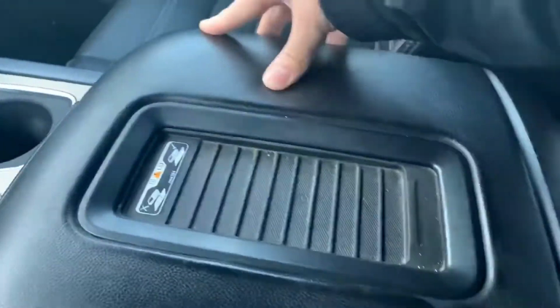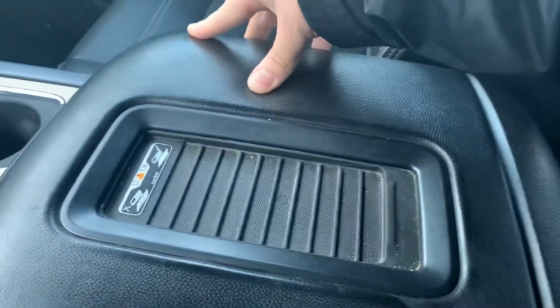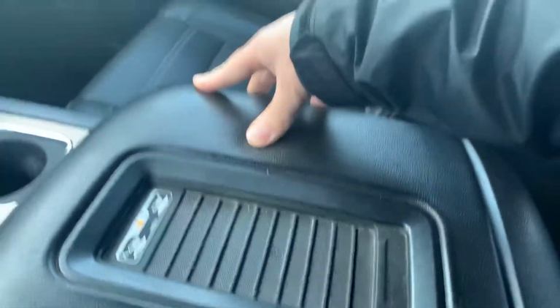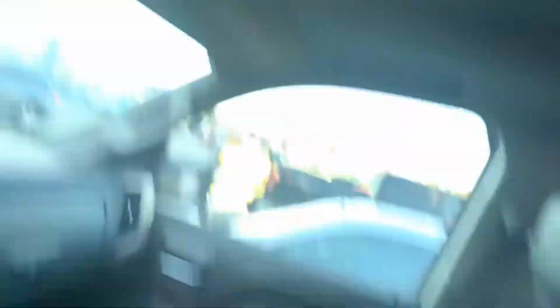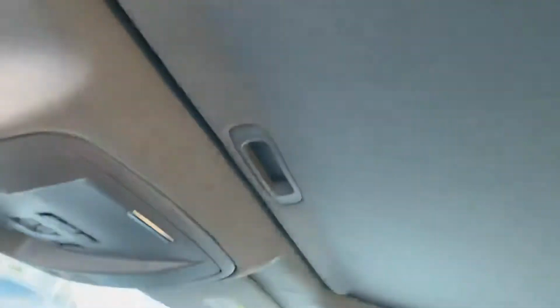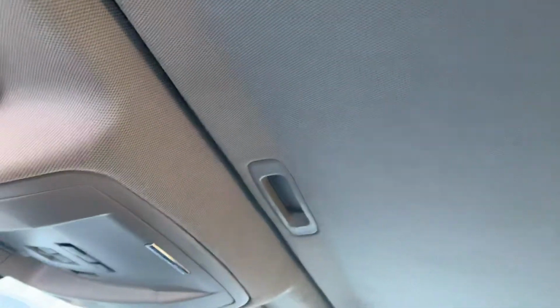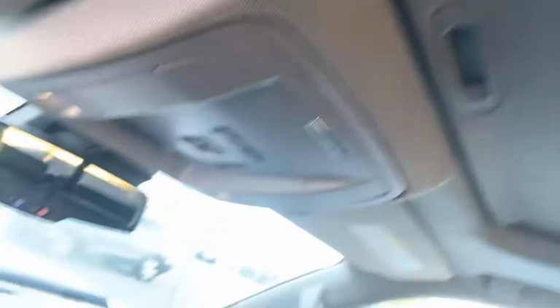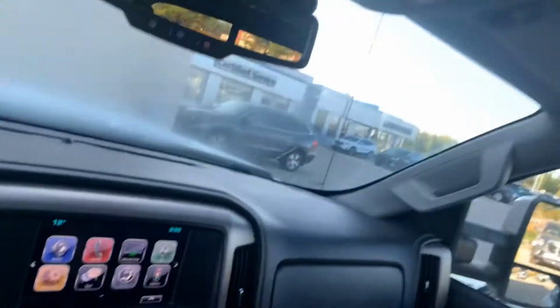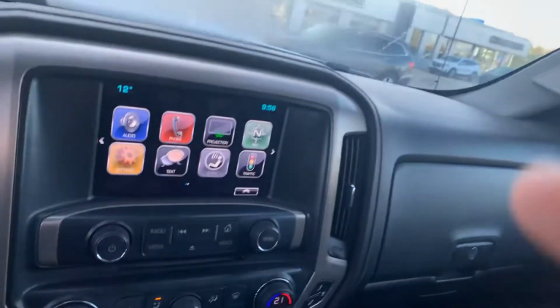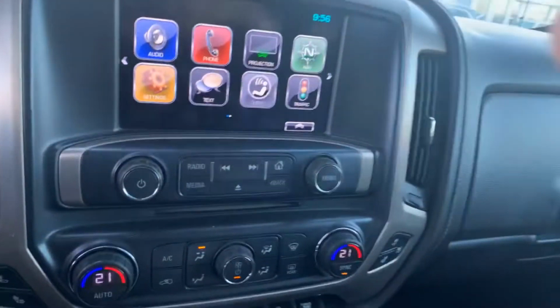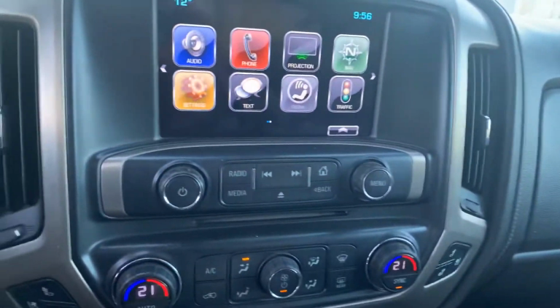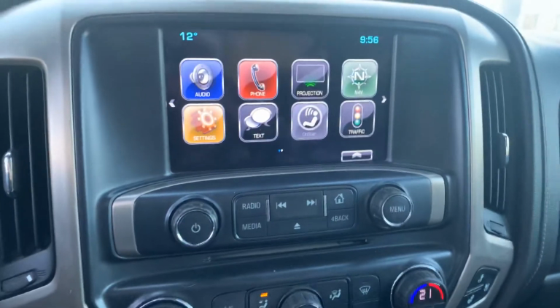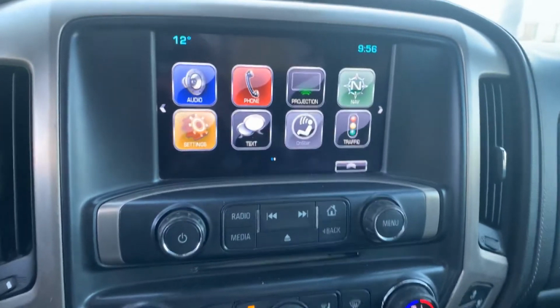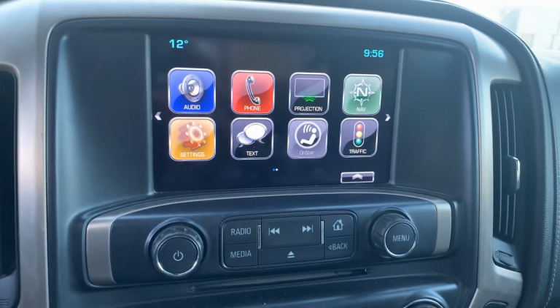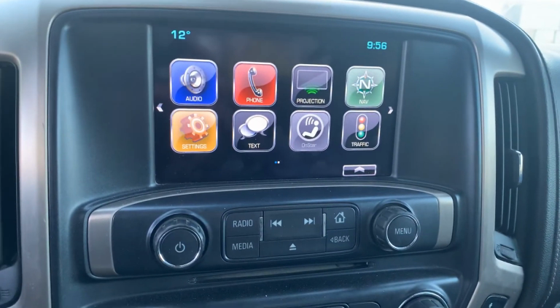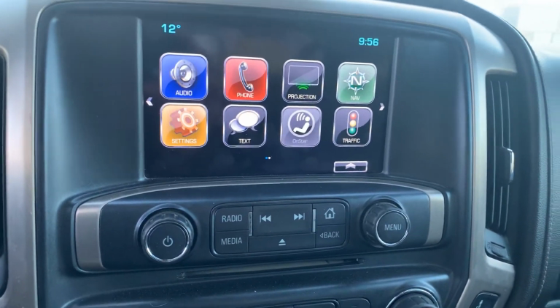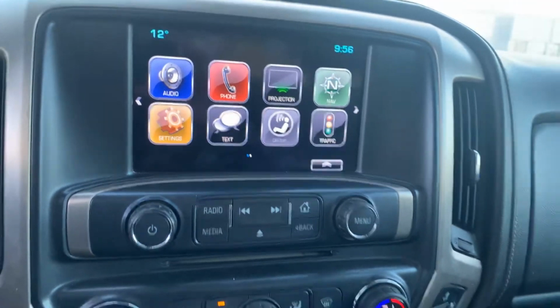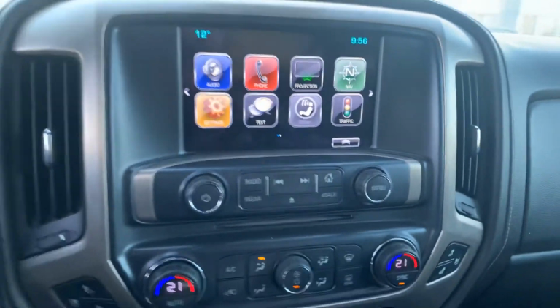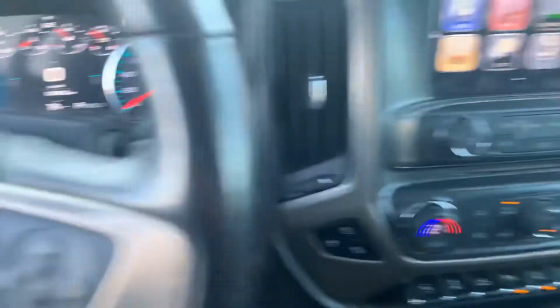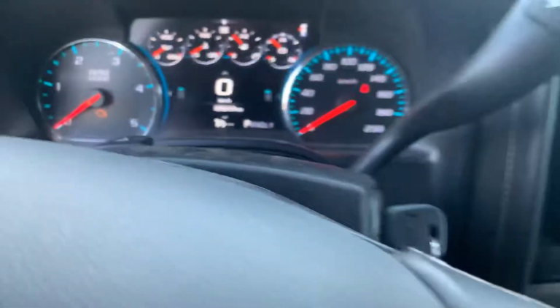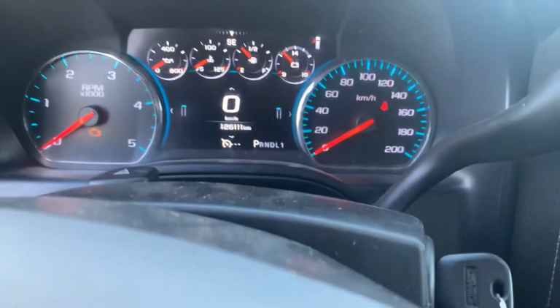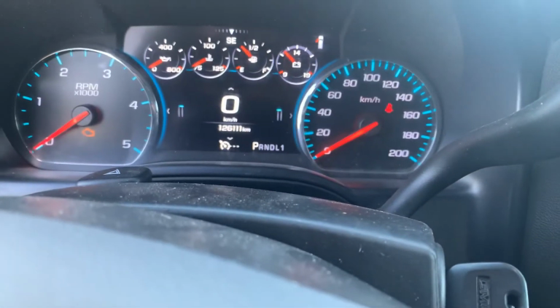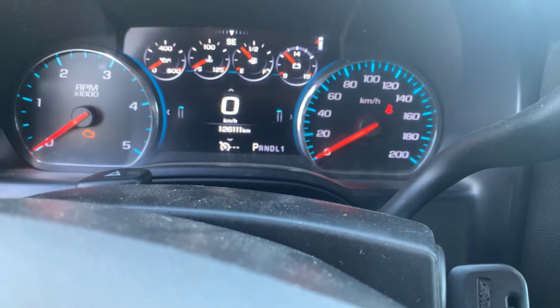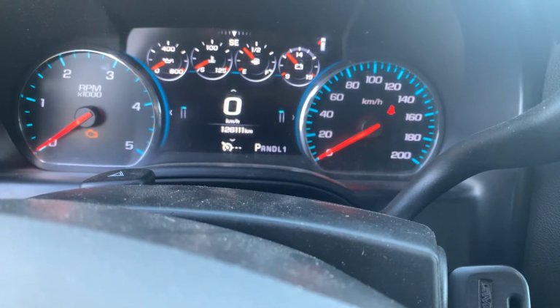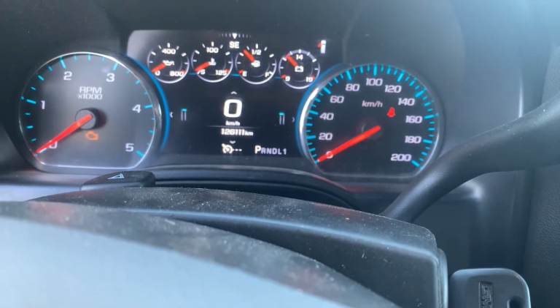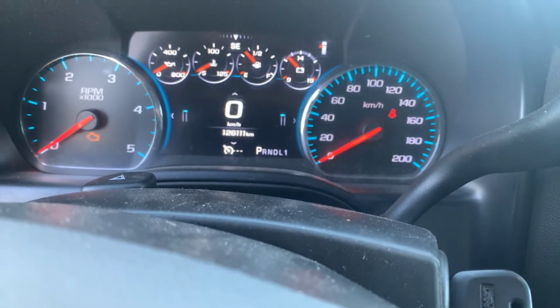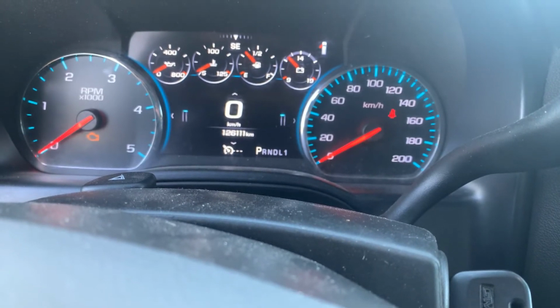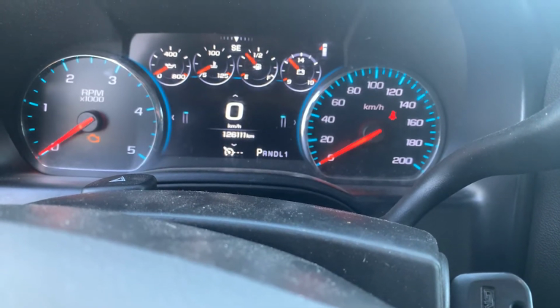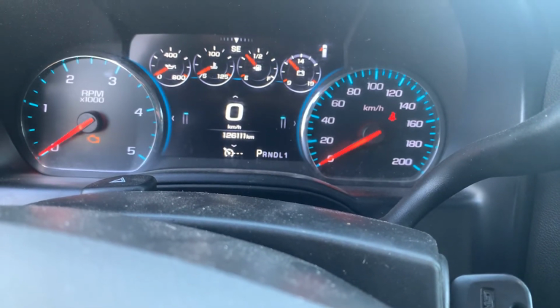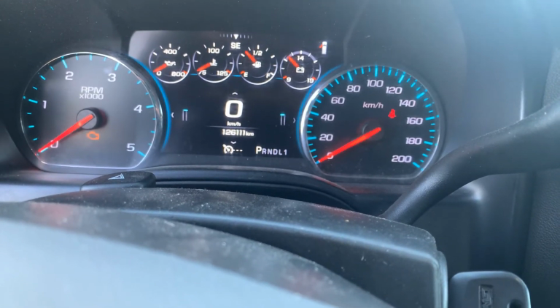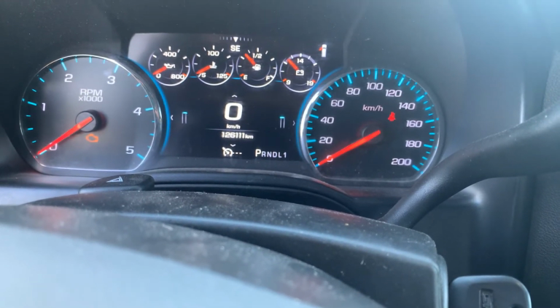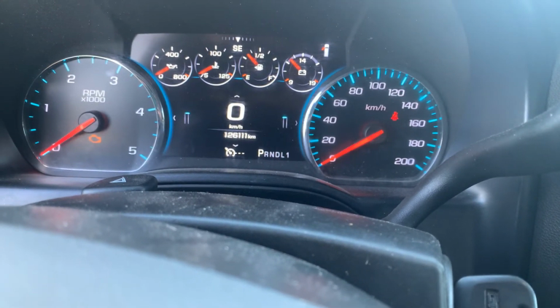It's got wireless charging, power sunroof, projection, navigation, and as it sits here today it's got 126,111 kilometers.